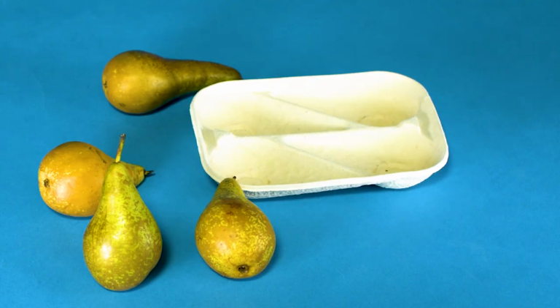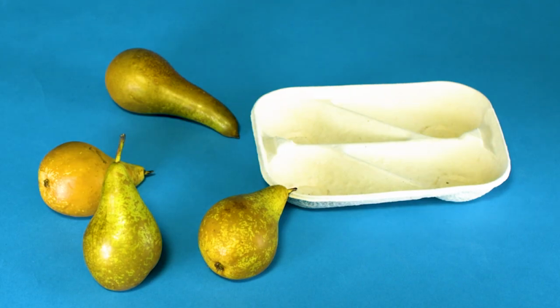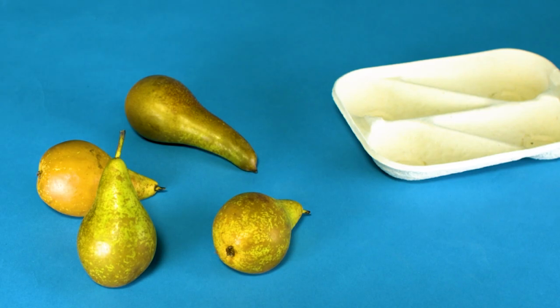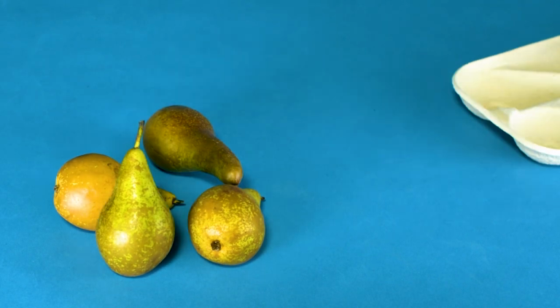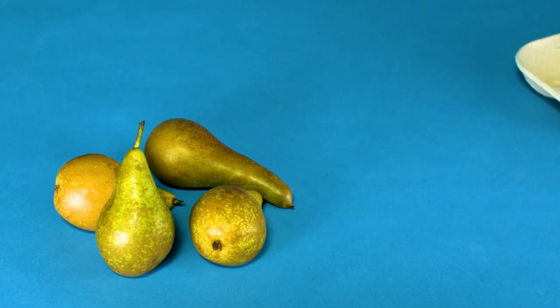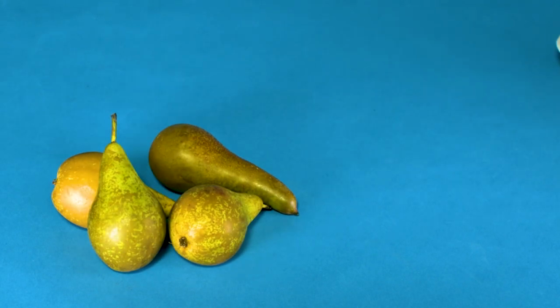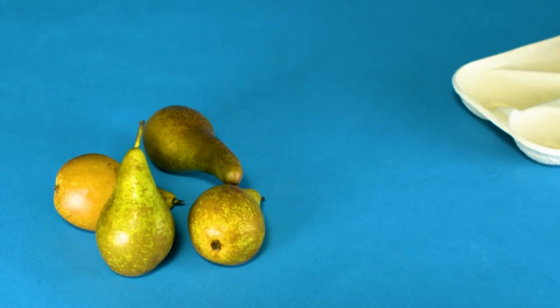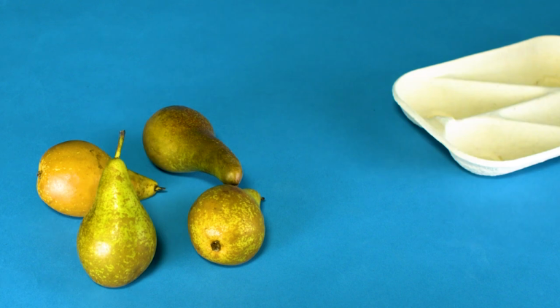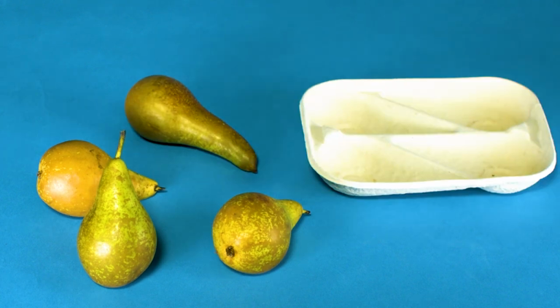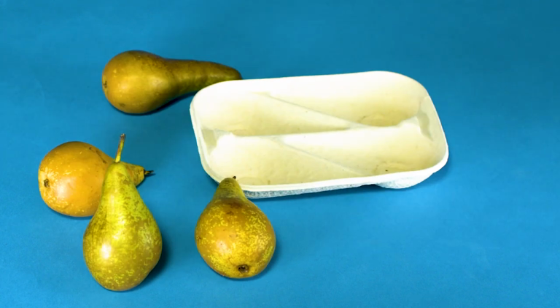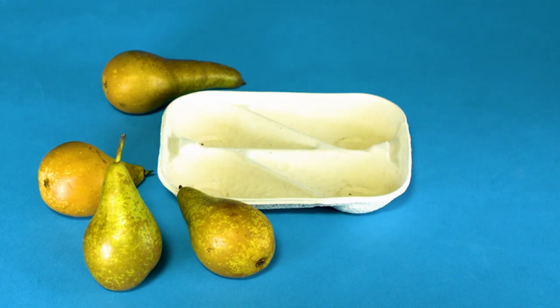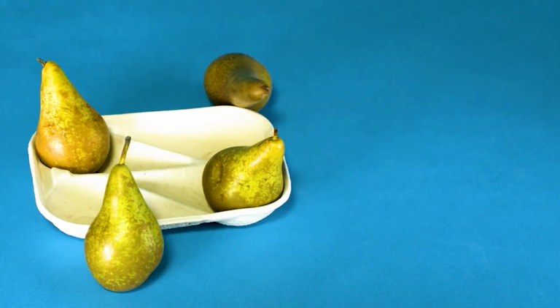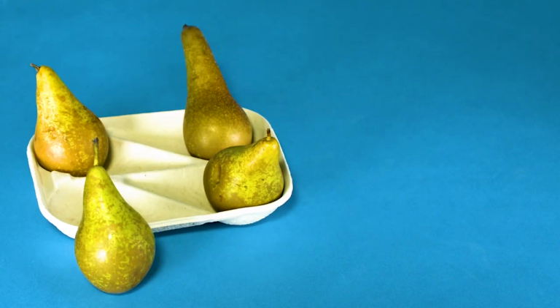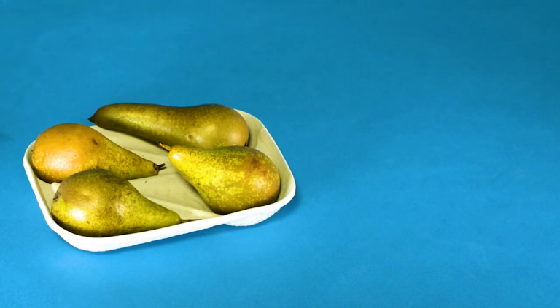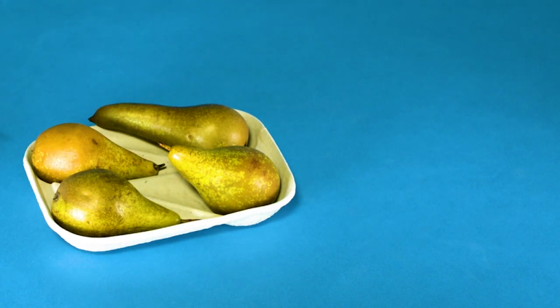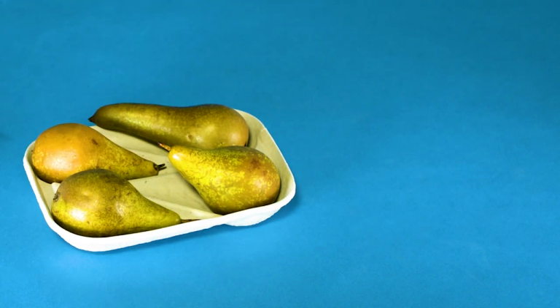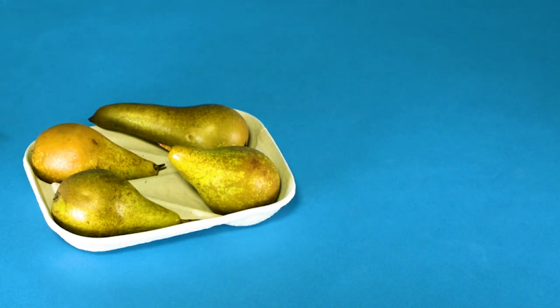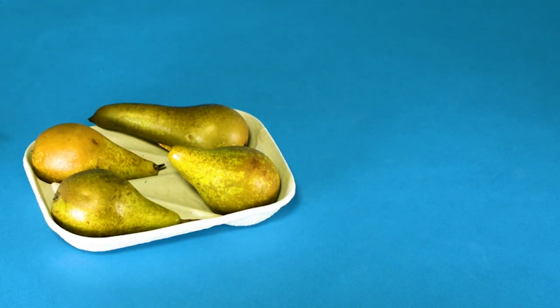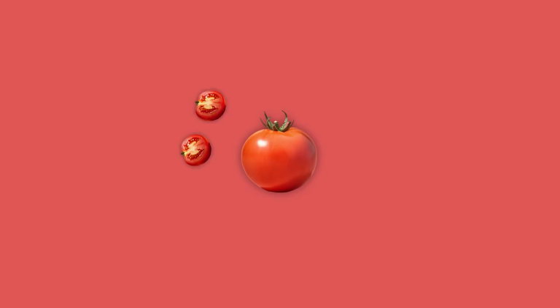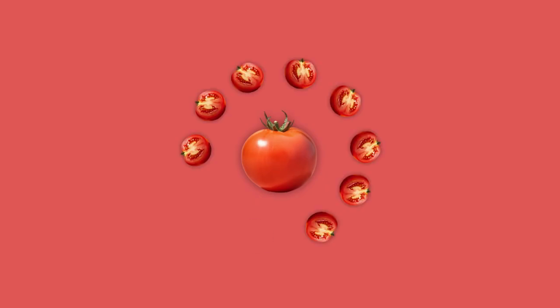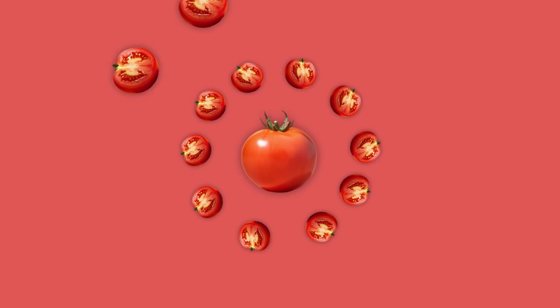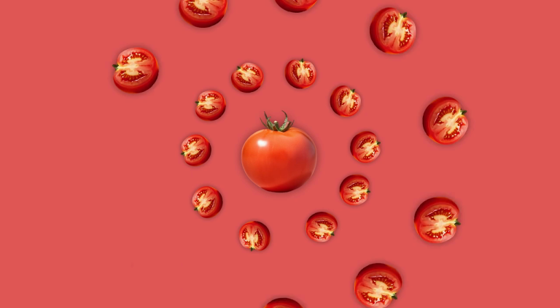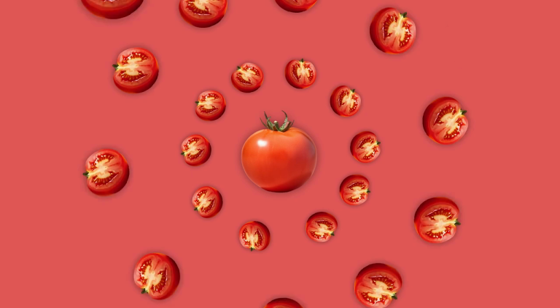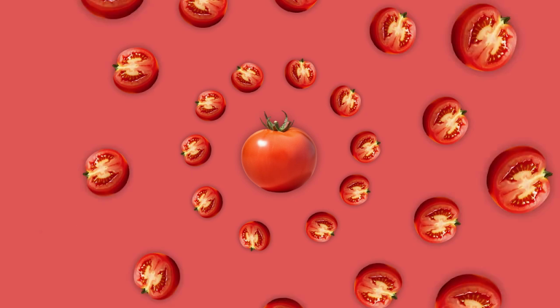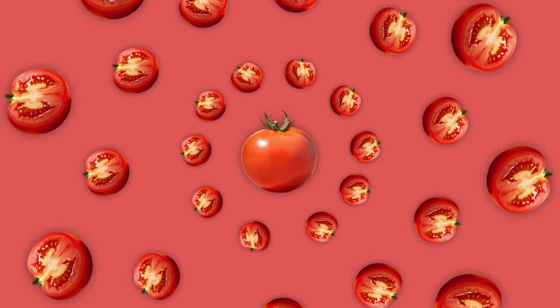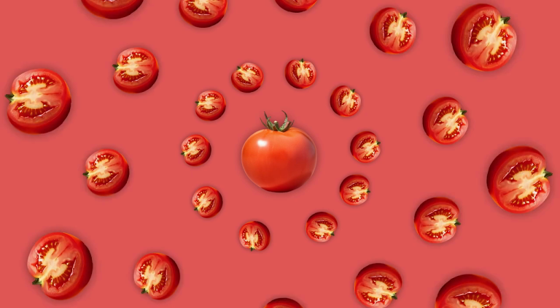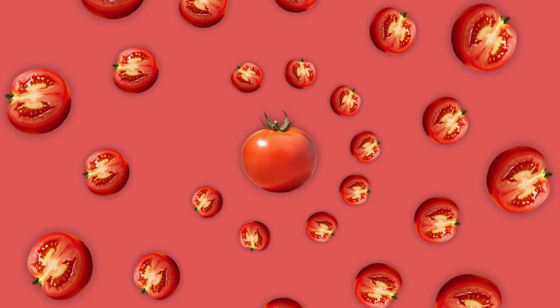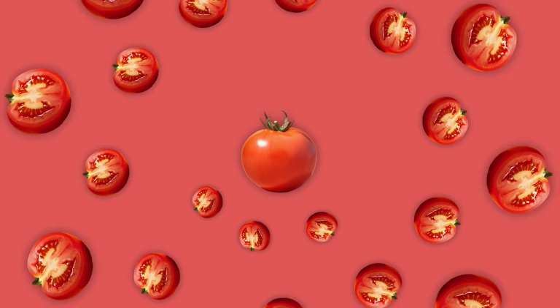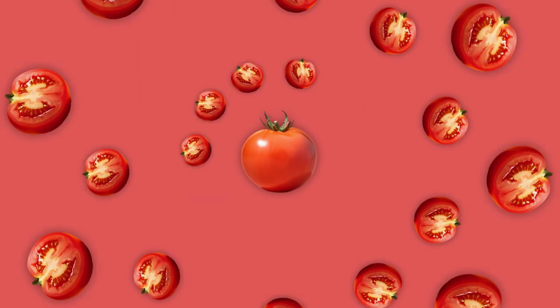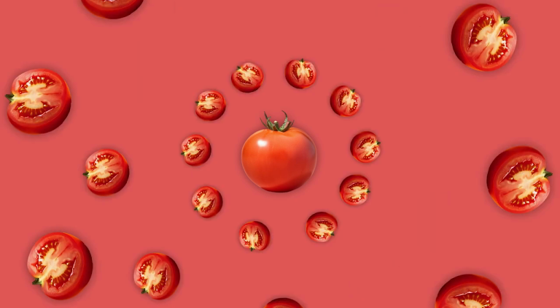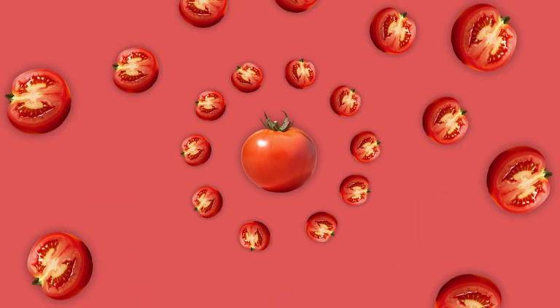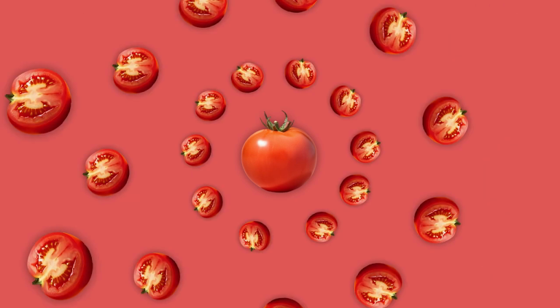There are some scientific developments that could help. Bioactive packaging, for example, releases enzymes or antioxidants to change the surface of the food and increase its shelf life. There's also GM, or genetically modified foods, that have had their DNA altered to make them more nutritious or last longer.